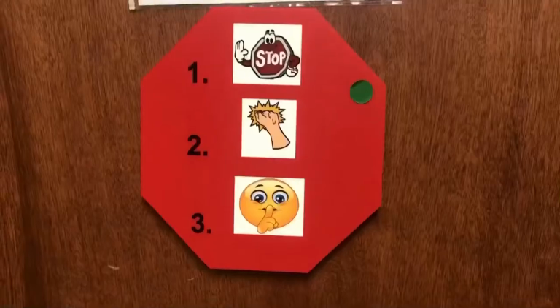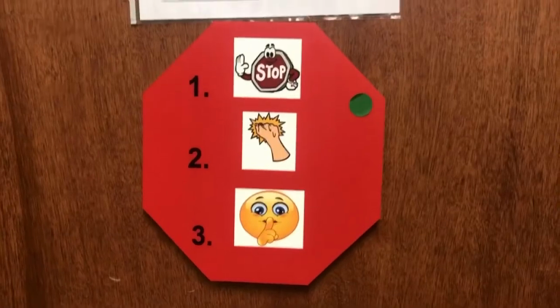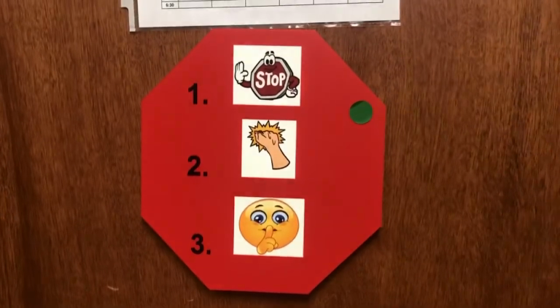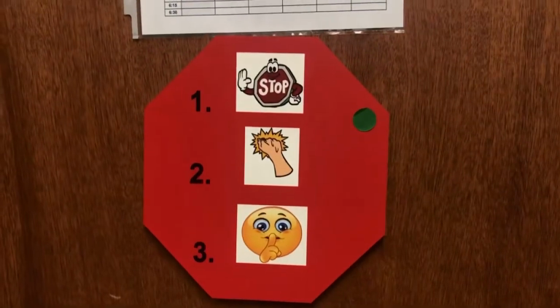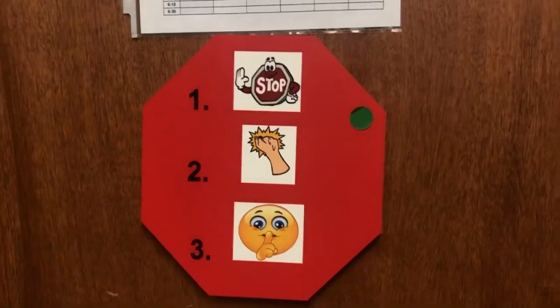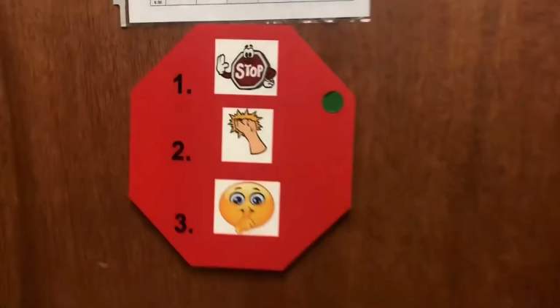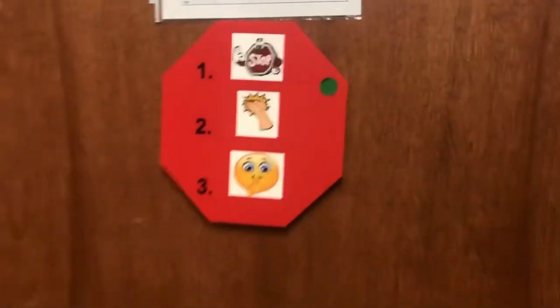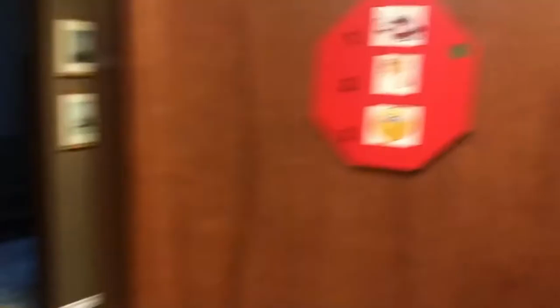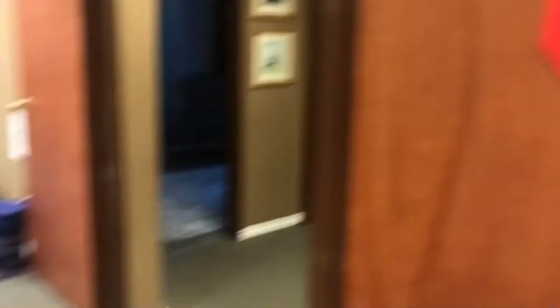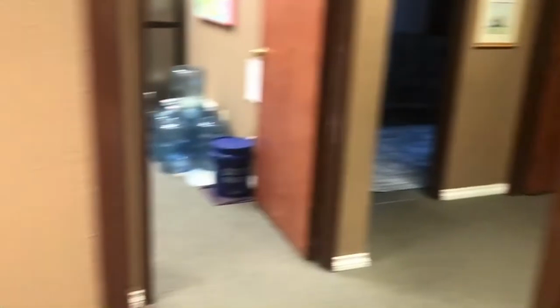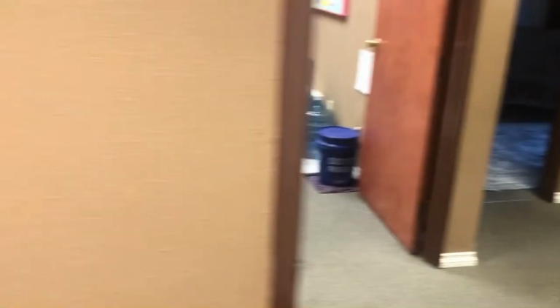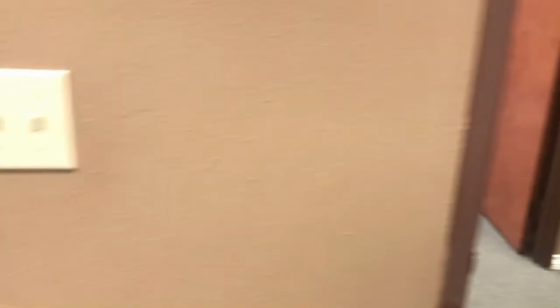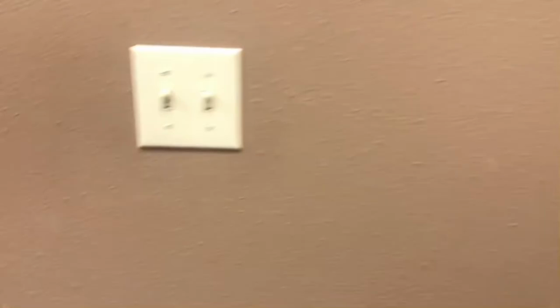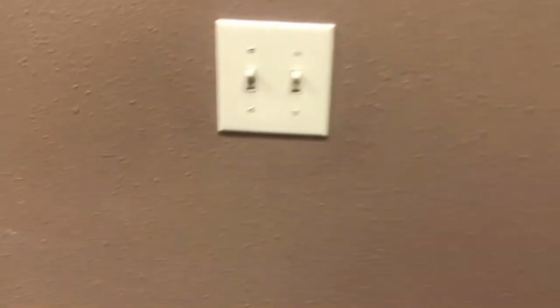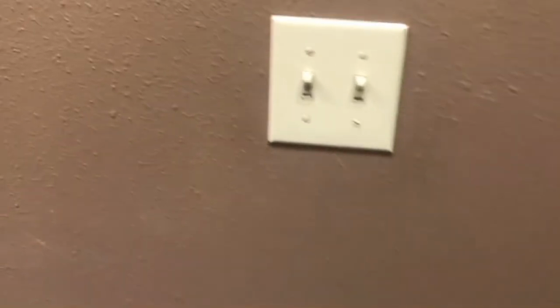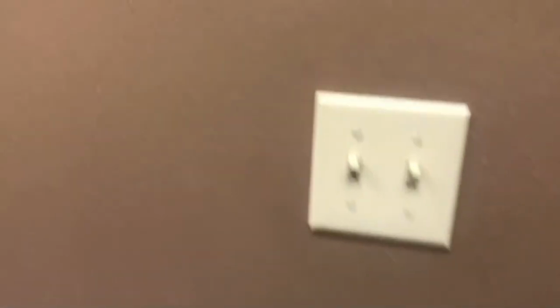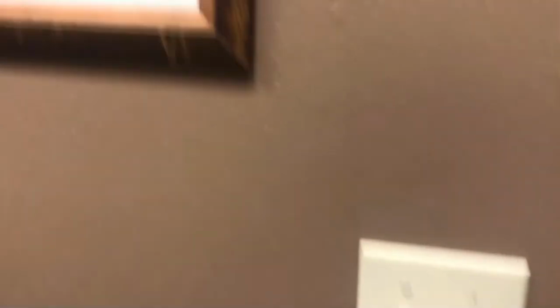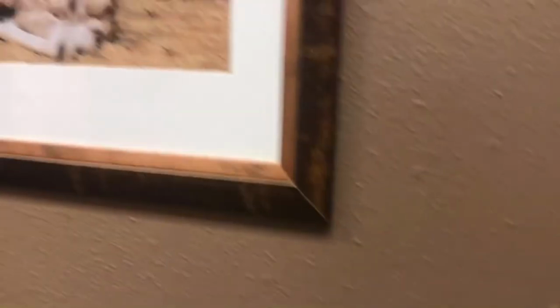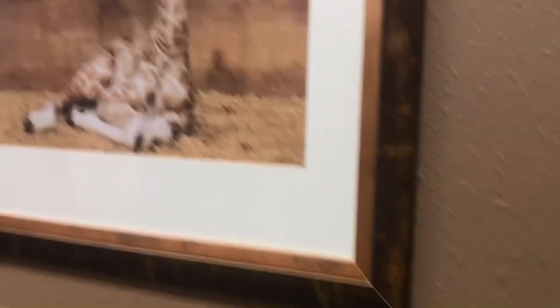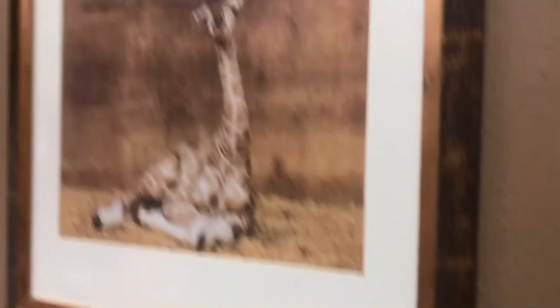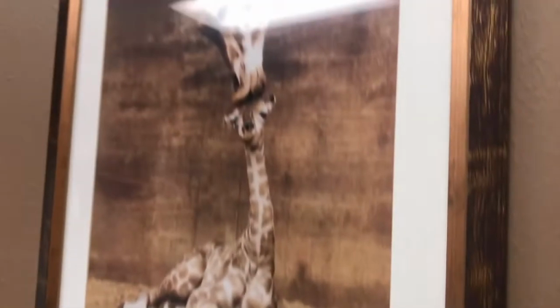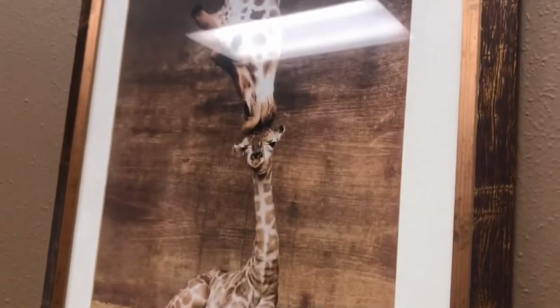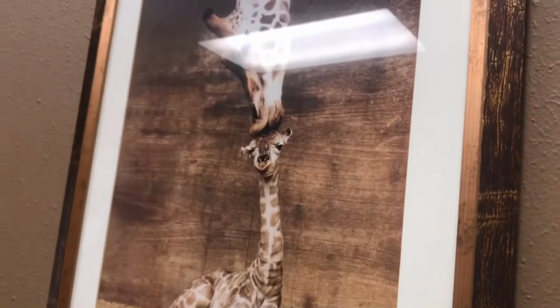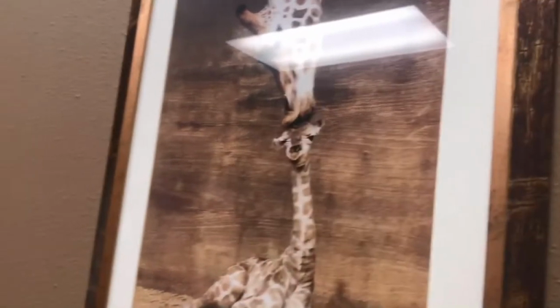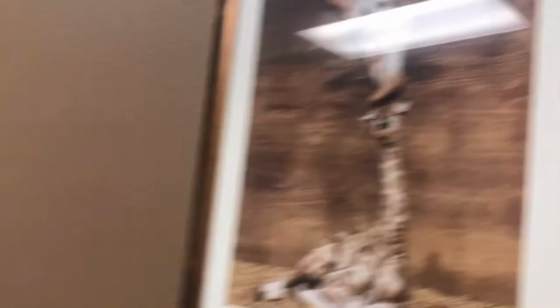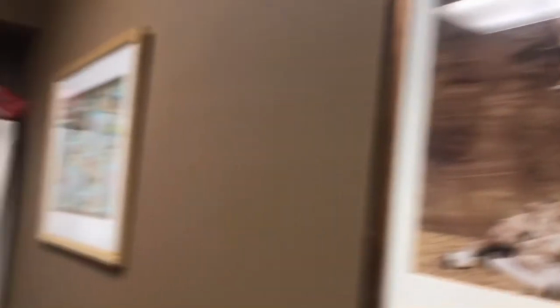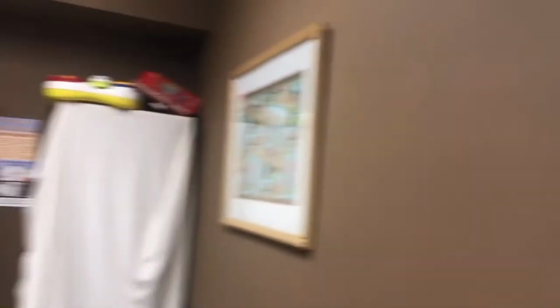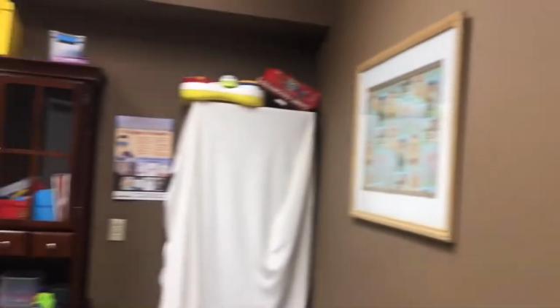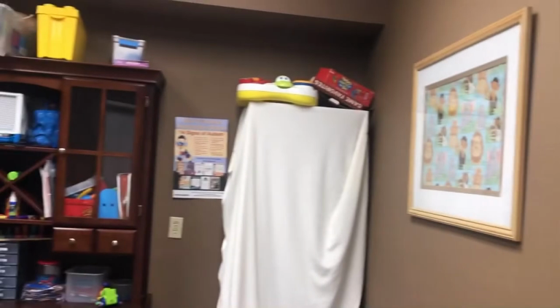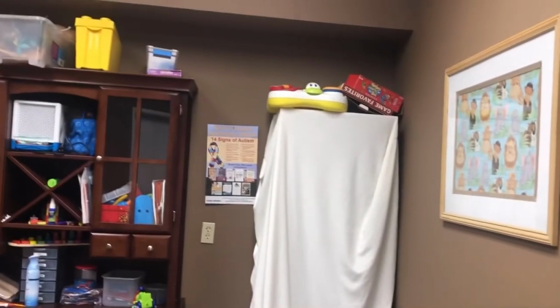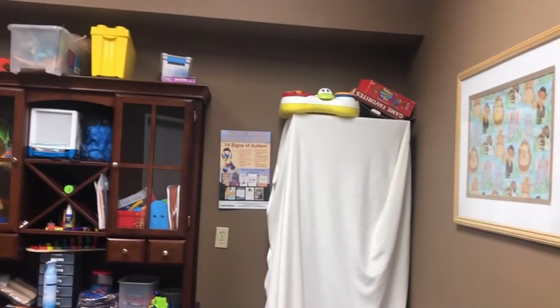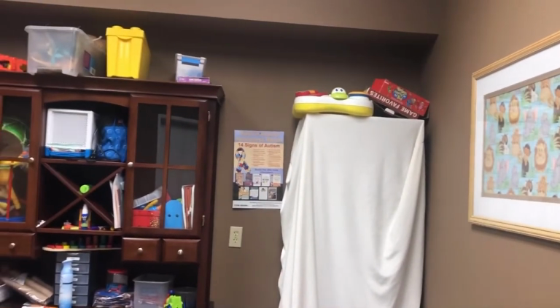Here we have the picture cards on the wall. If you want to know what the picture cards are, check out my other video — I'll put the link below.